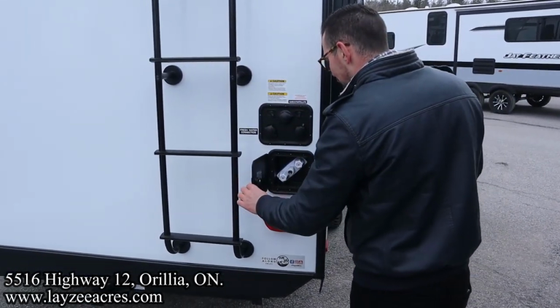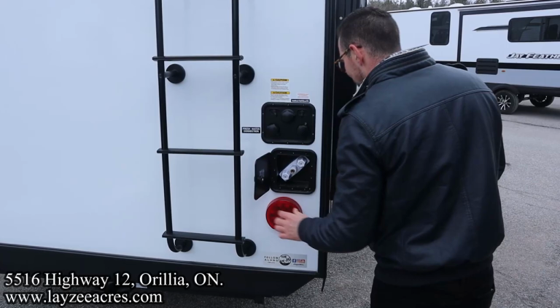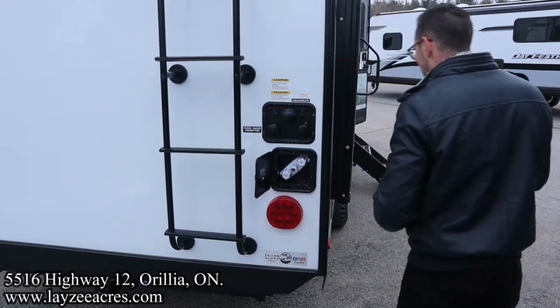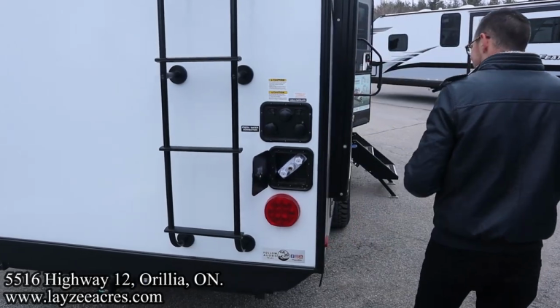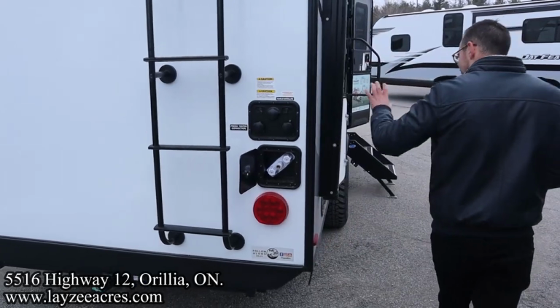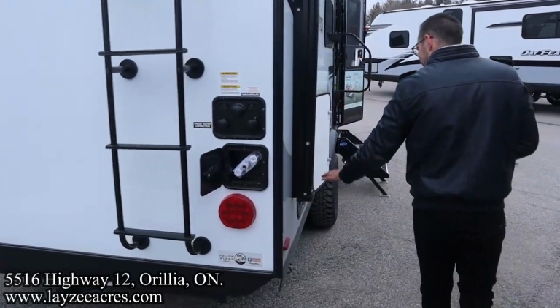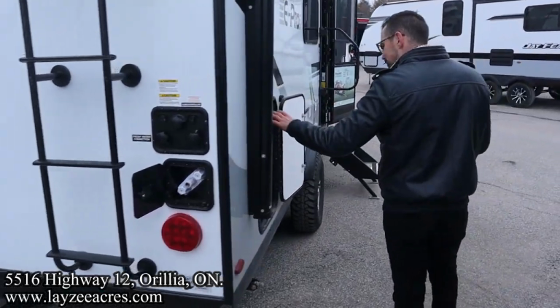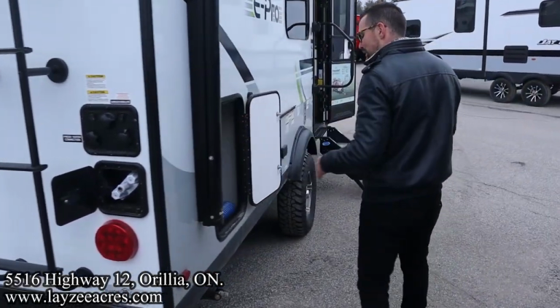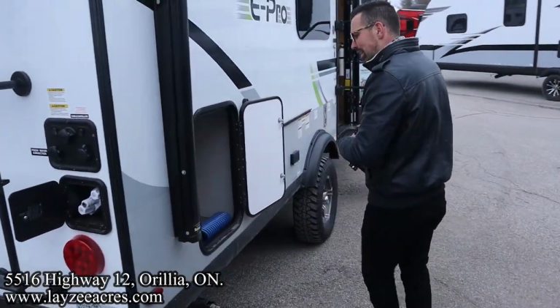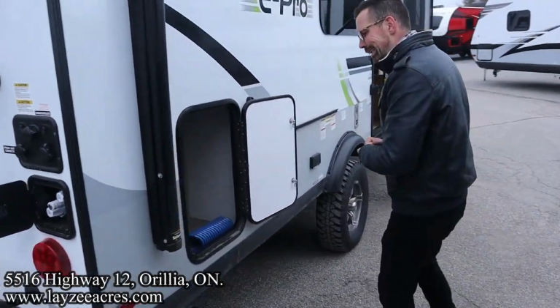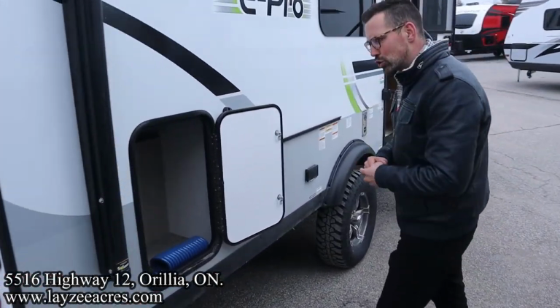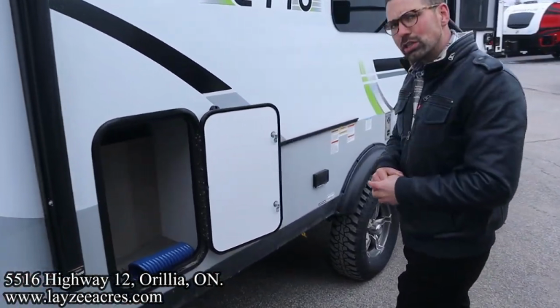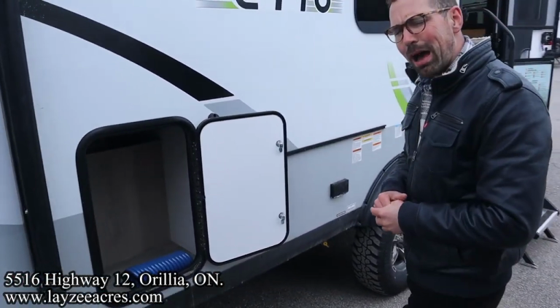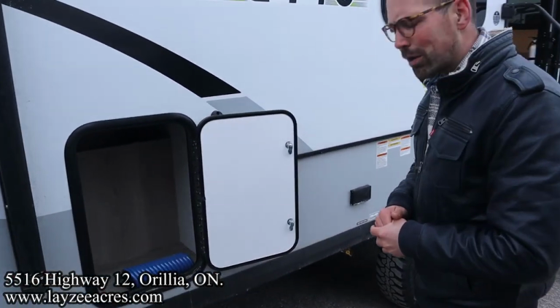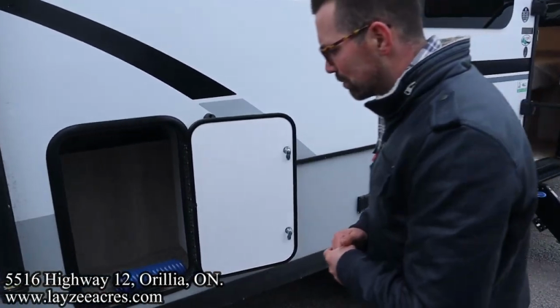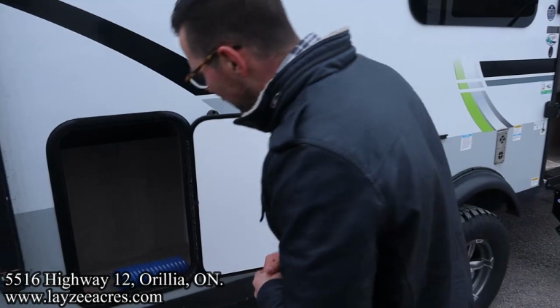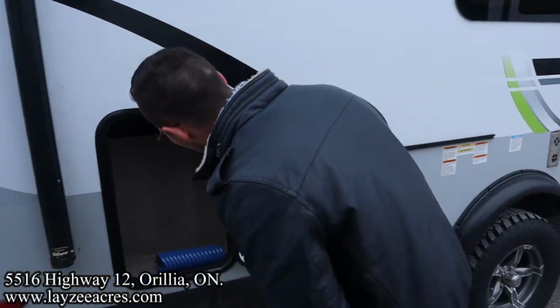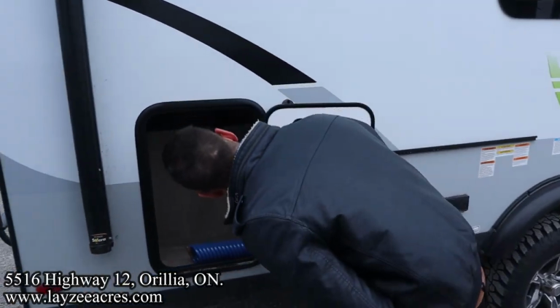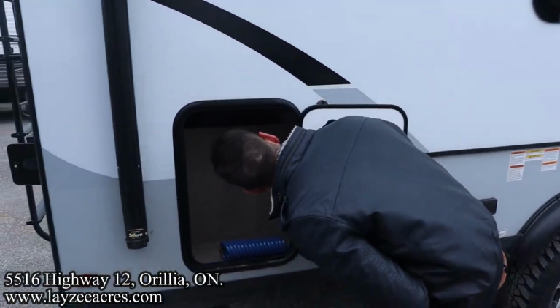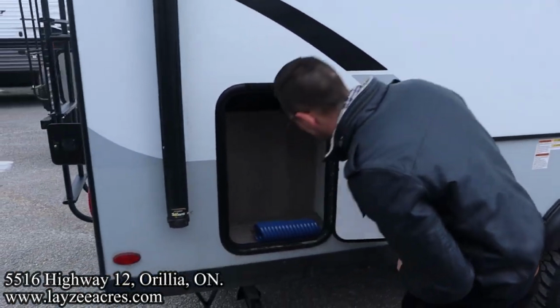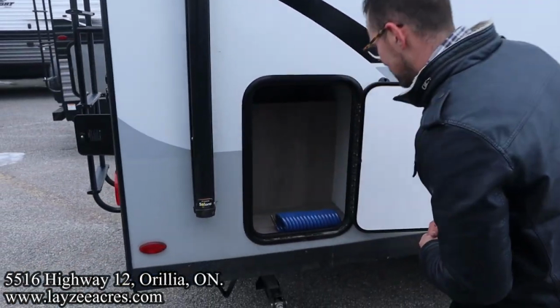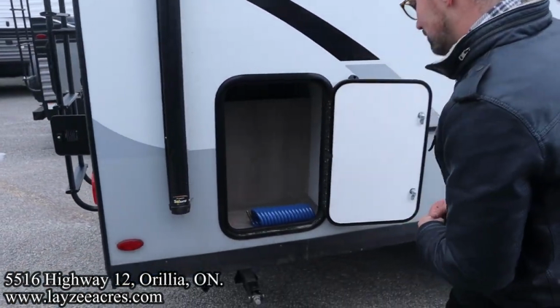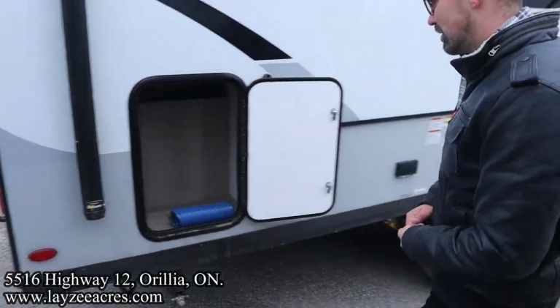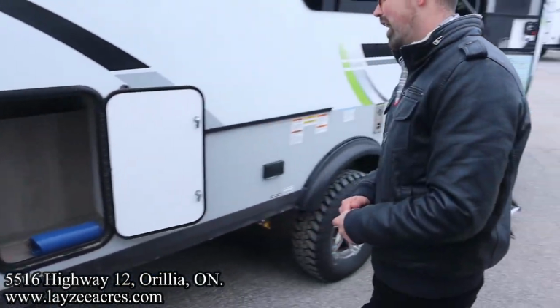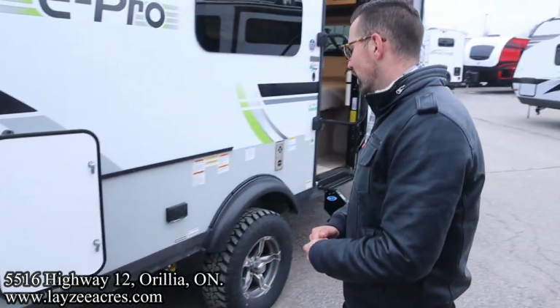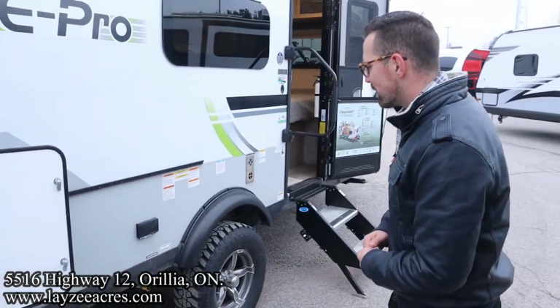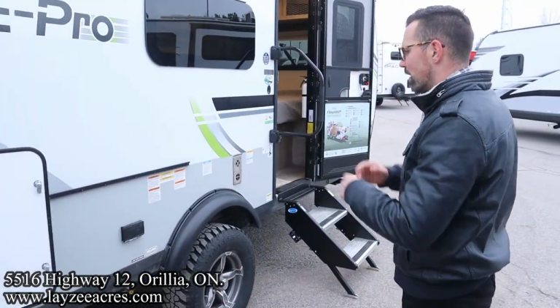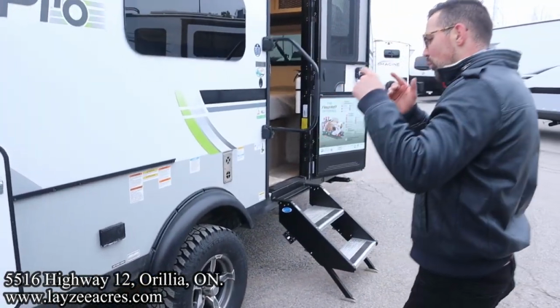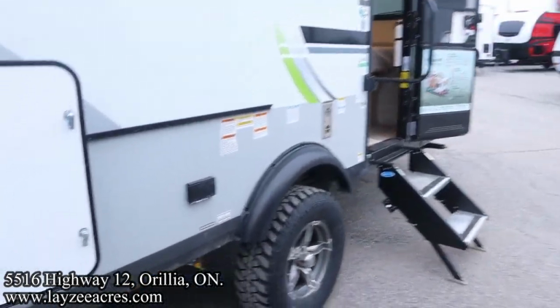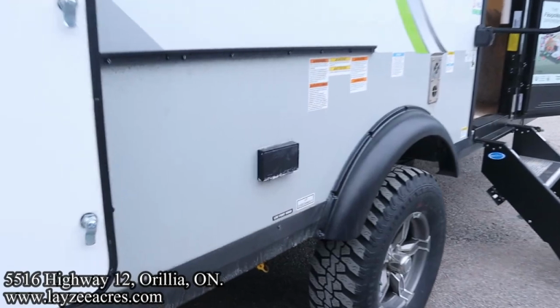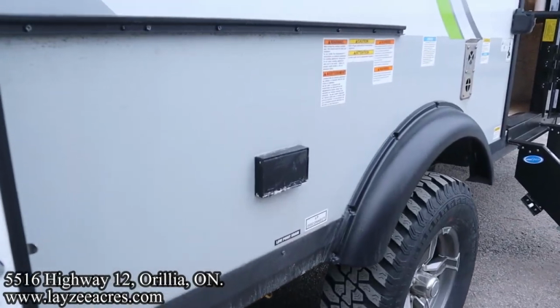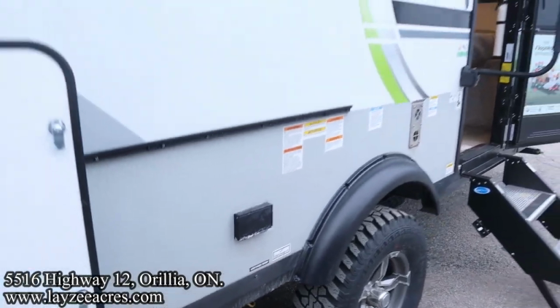An outside shower right there. A little bit of bonus storage here at the back — Brandon's going to hide his ice maker there. You can plug it in right here.